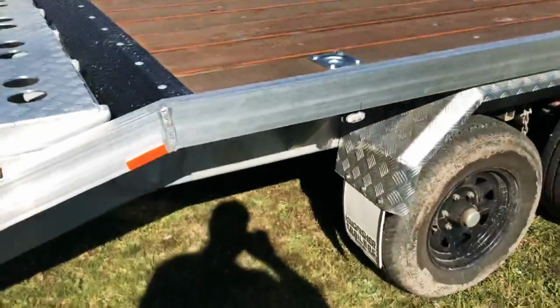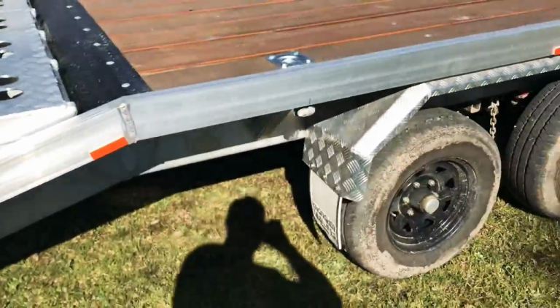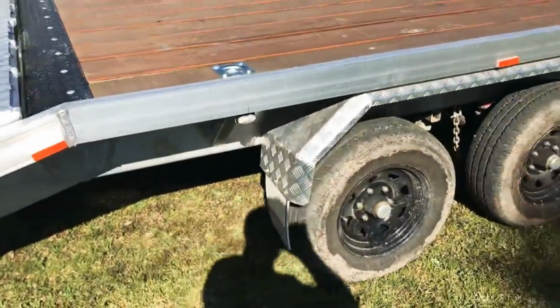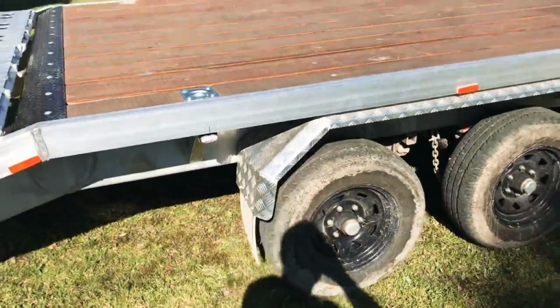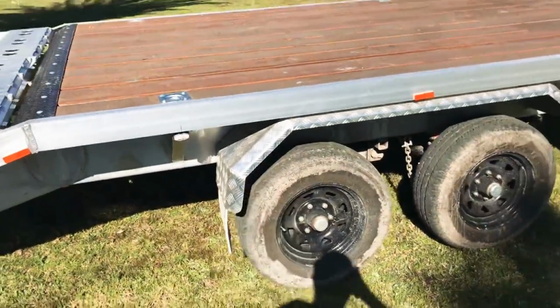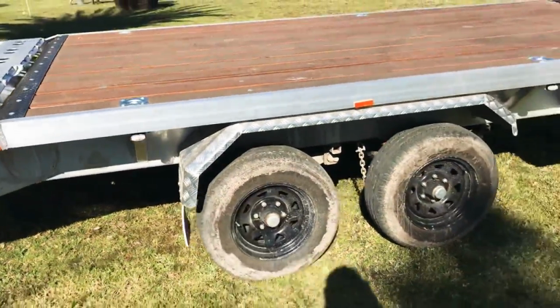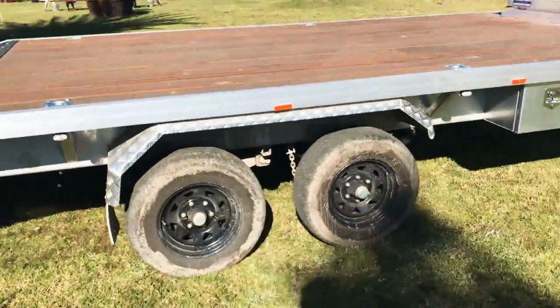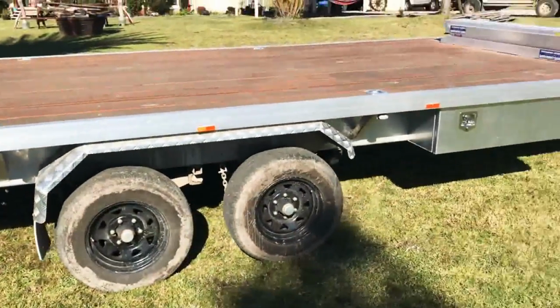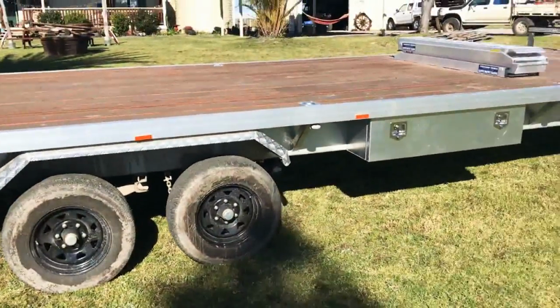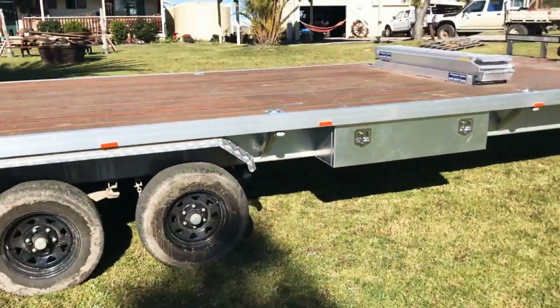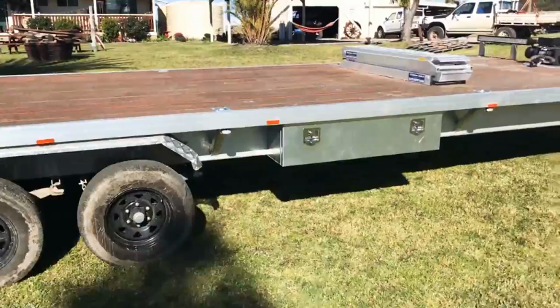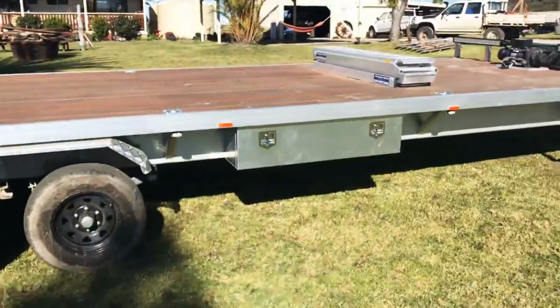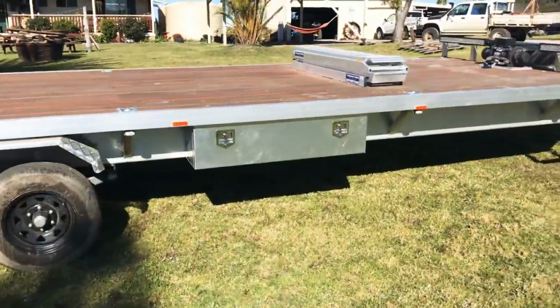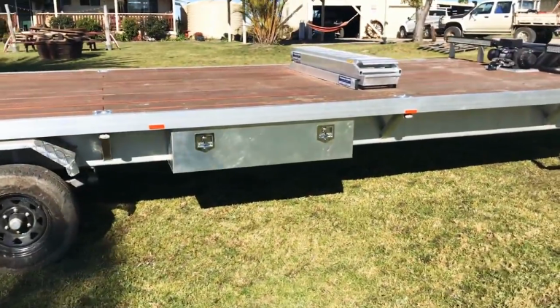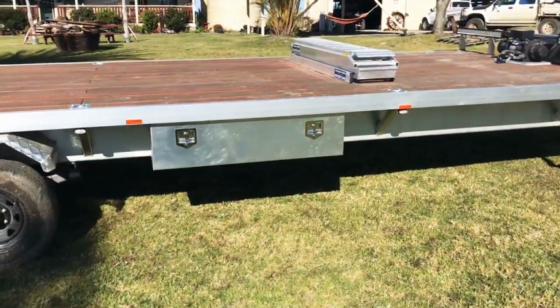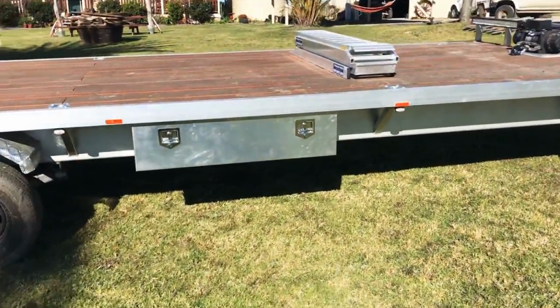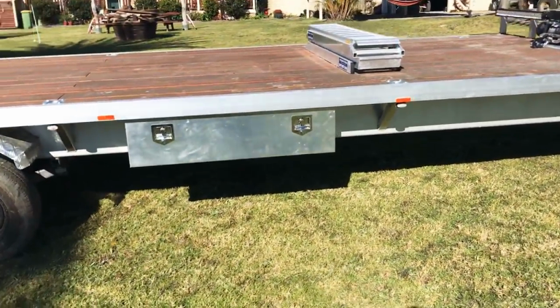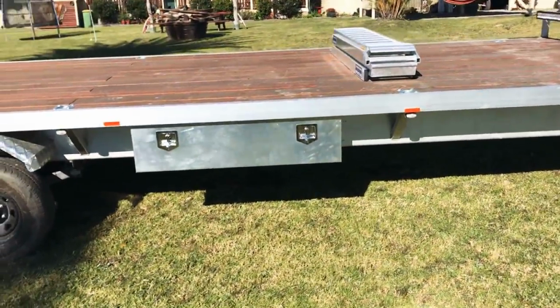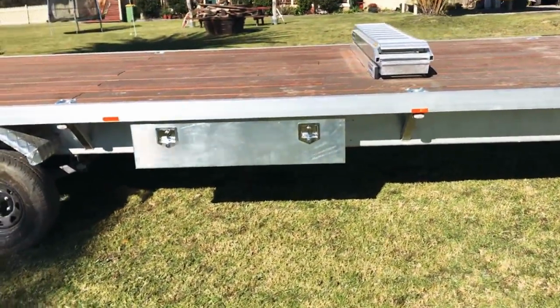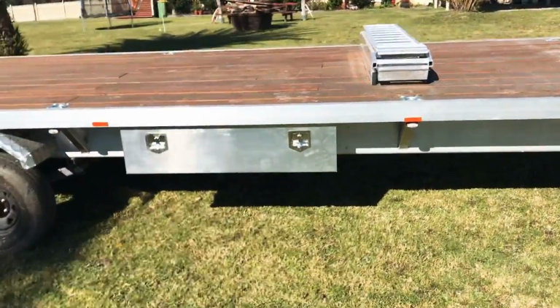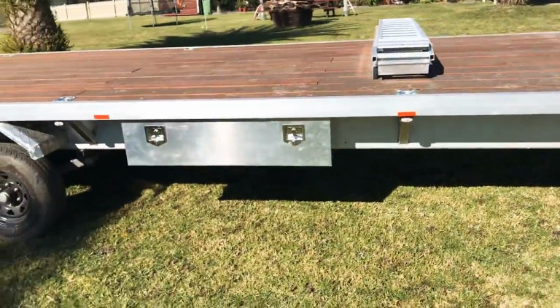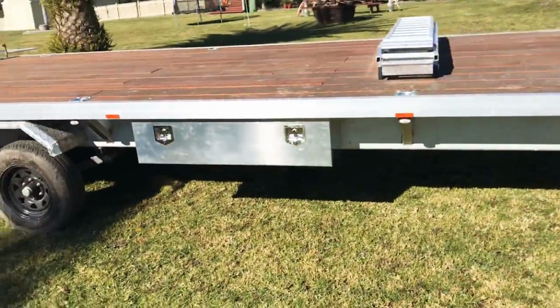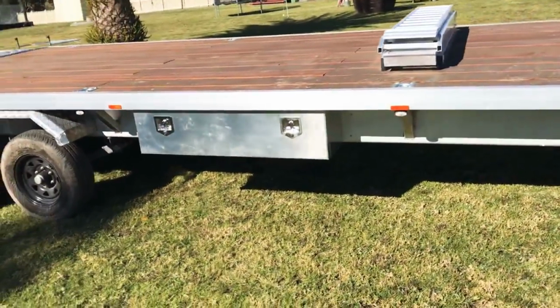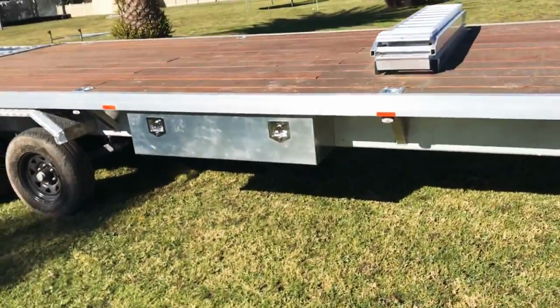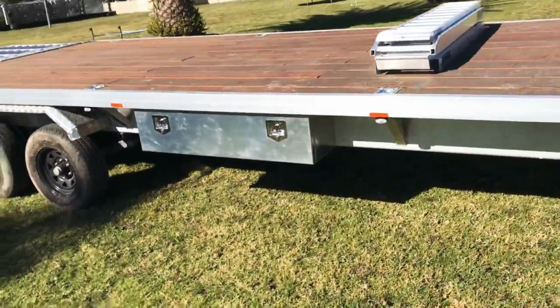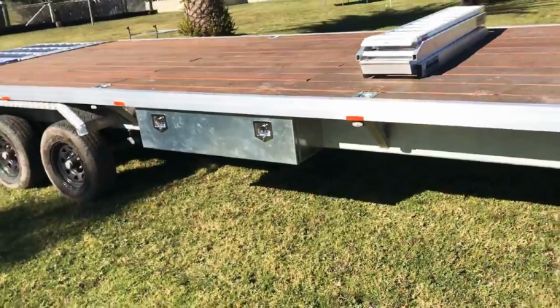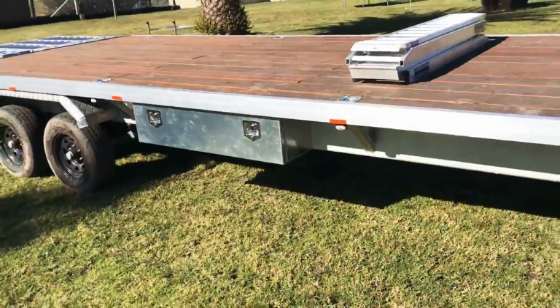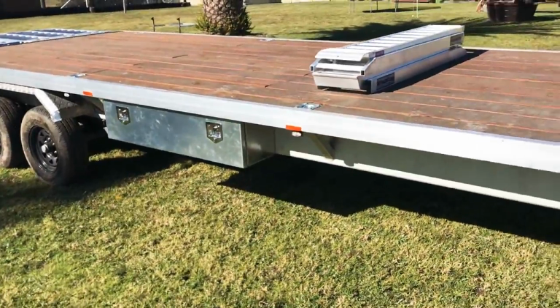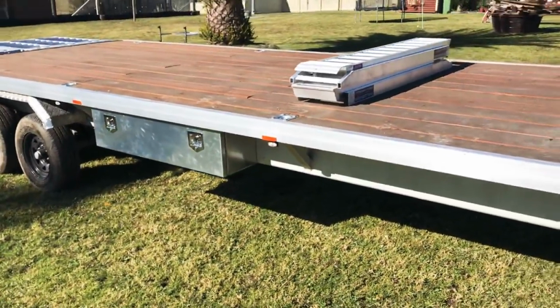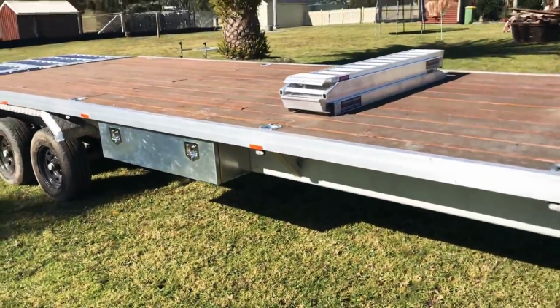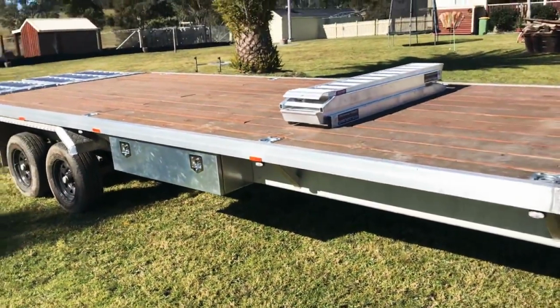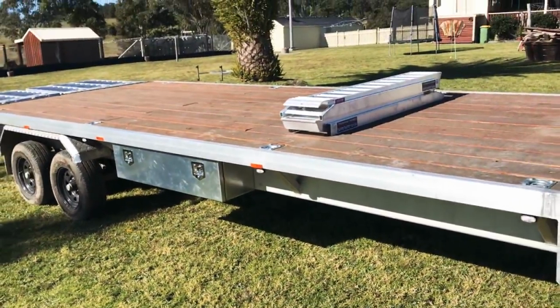Nice beefy chassis. Got some tool boxes on each side, just for housing your straps and different things.